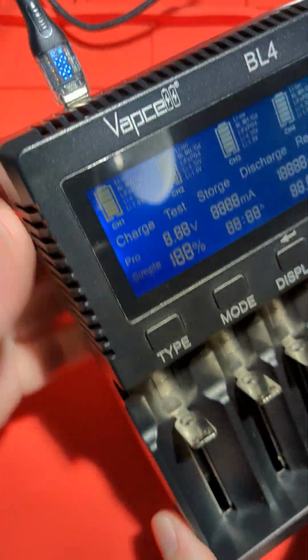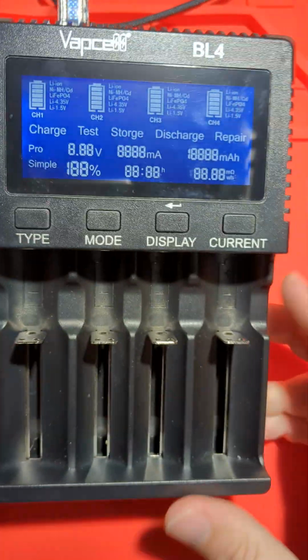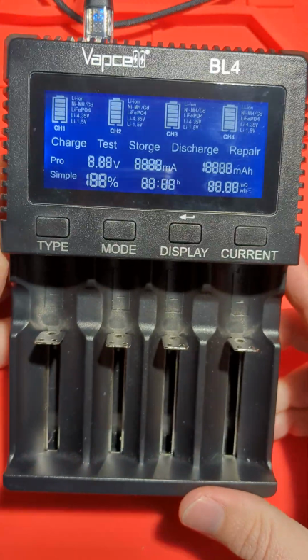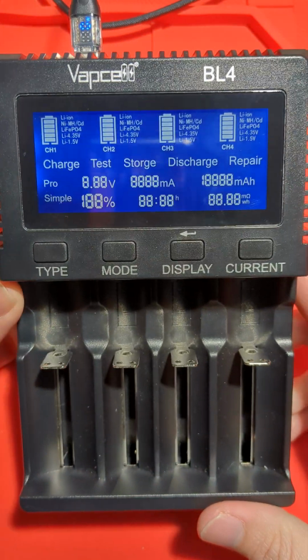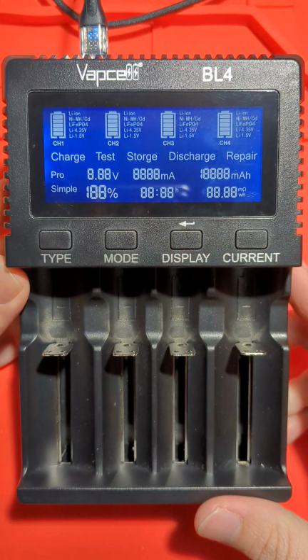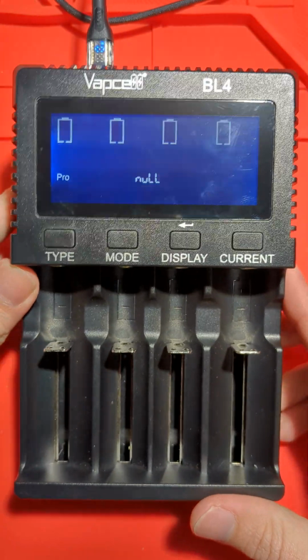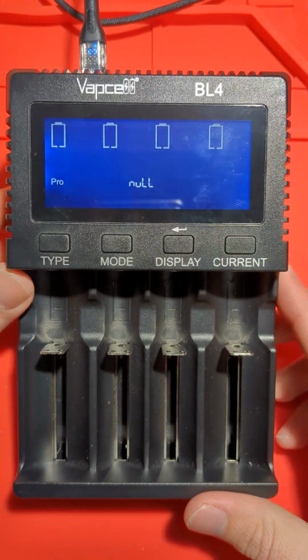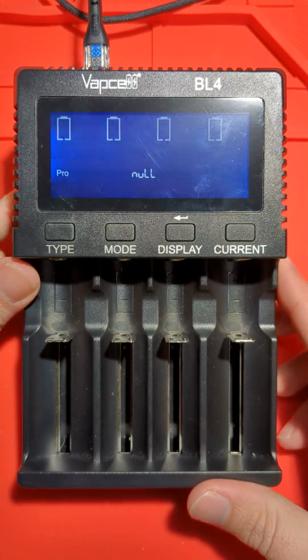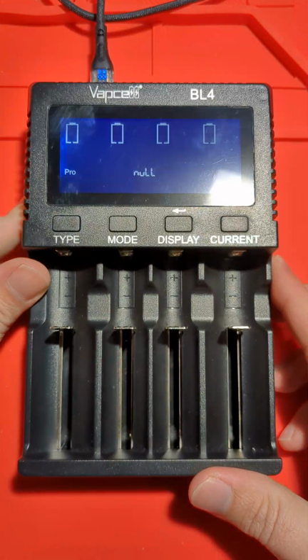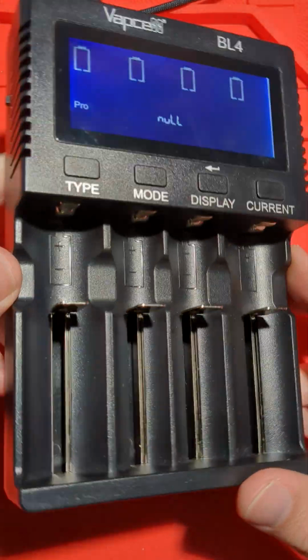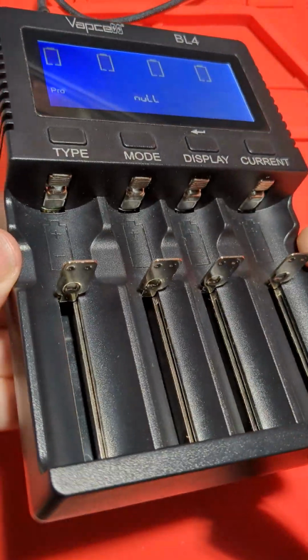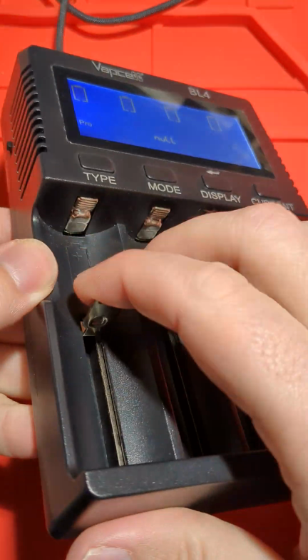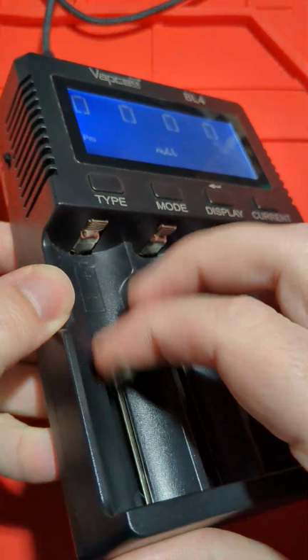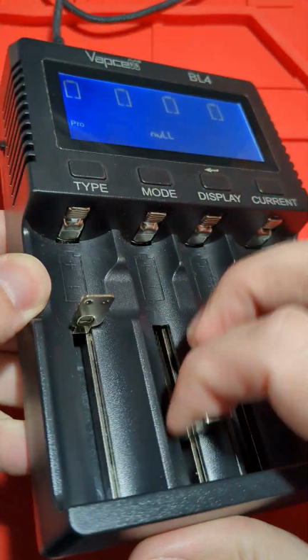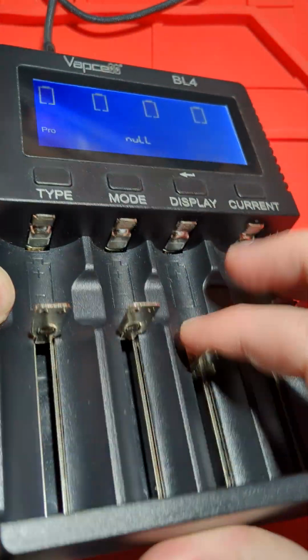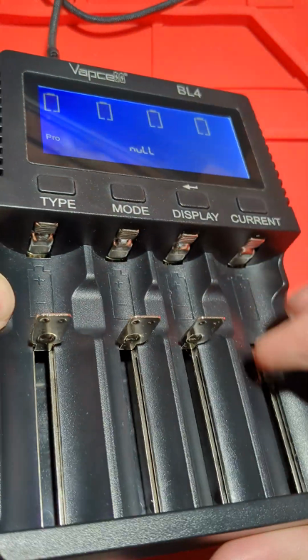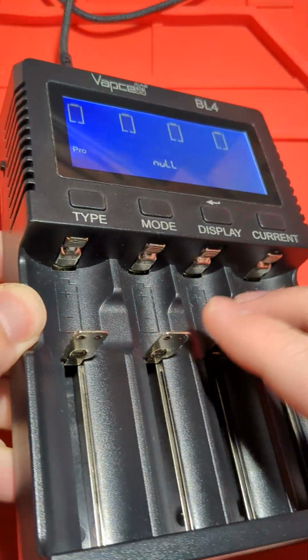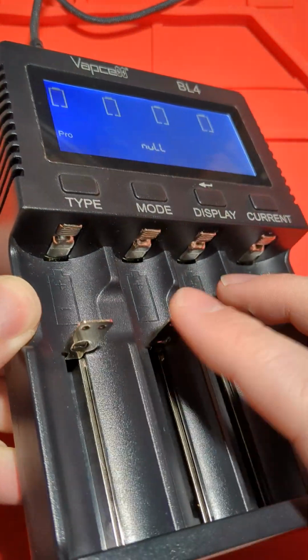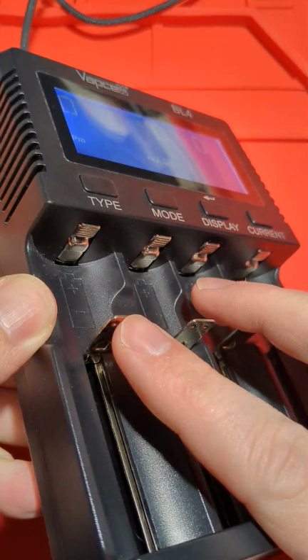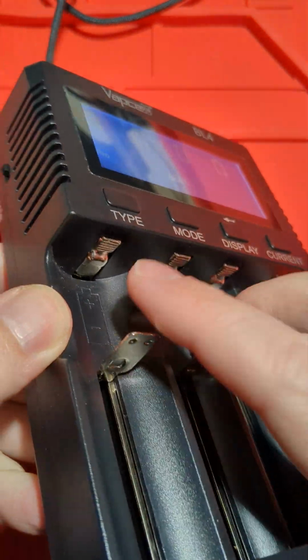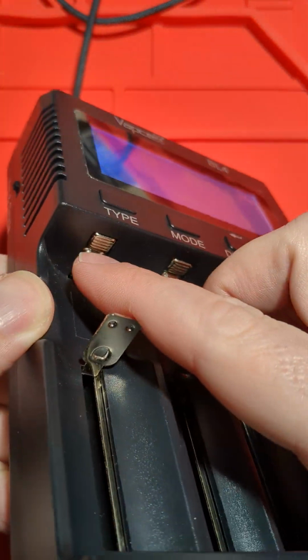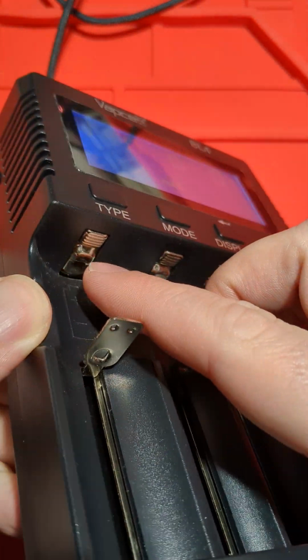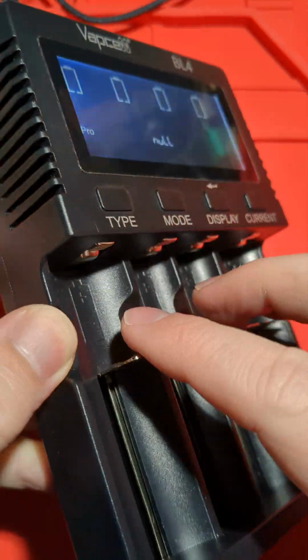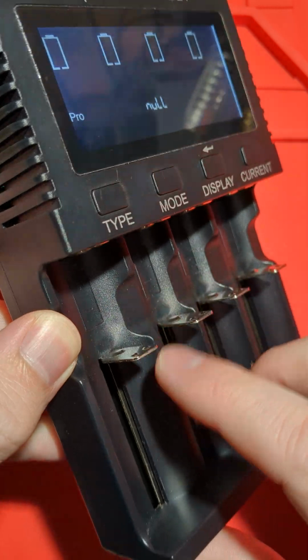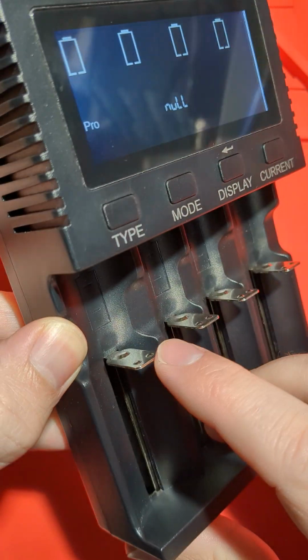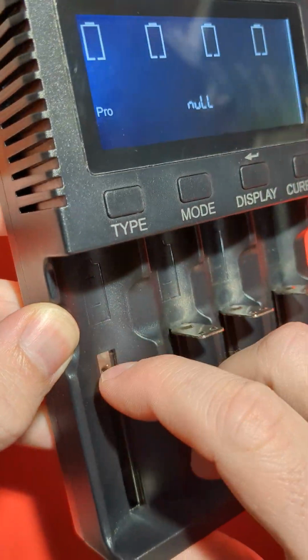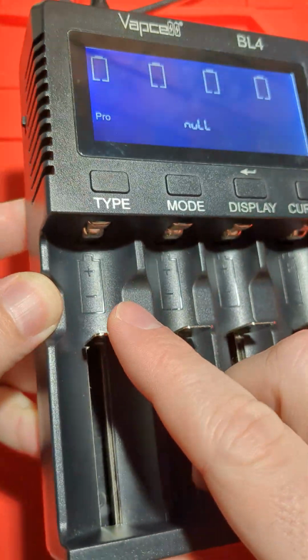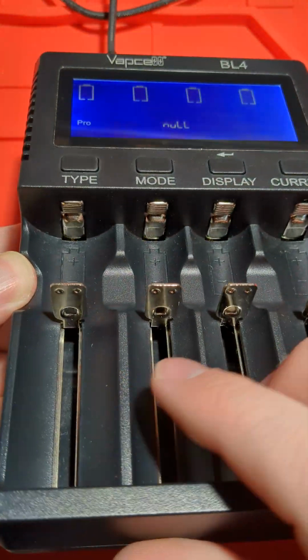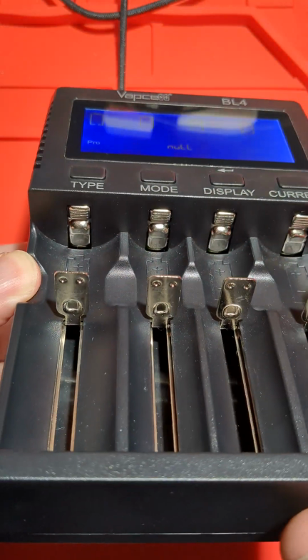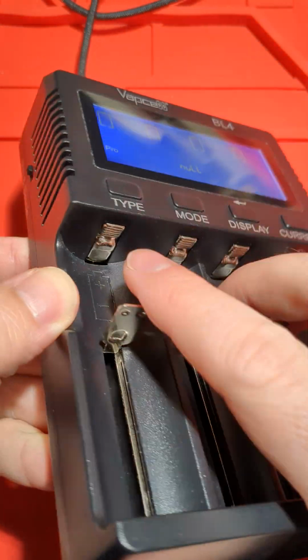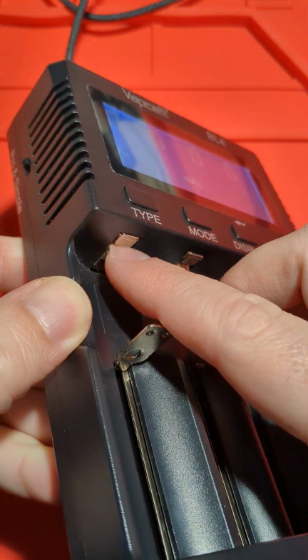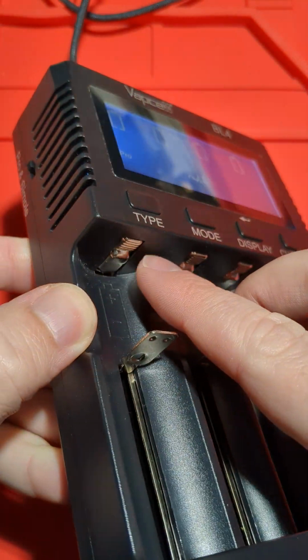So this is the VapCell BL4. I'm just going to do a quick summary and overview. We've got these four slots for charging lithium, iron, and NiMH cells, and they've got little notches on the positive and negative terminals, which are great for small cells or cells with recessed terminals.